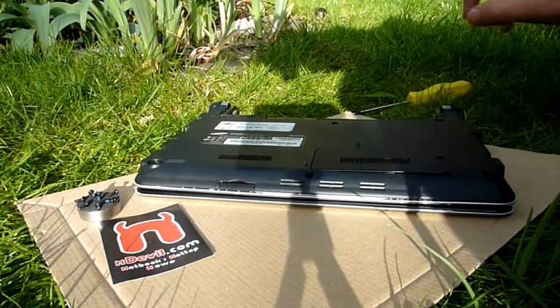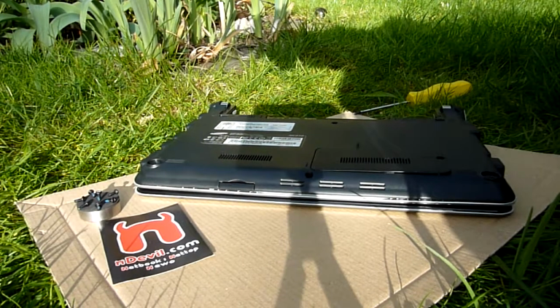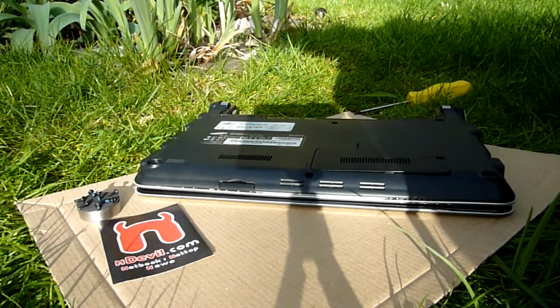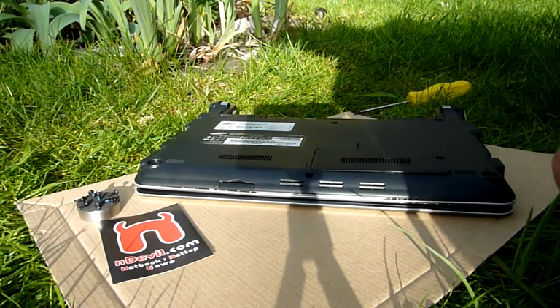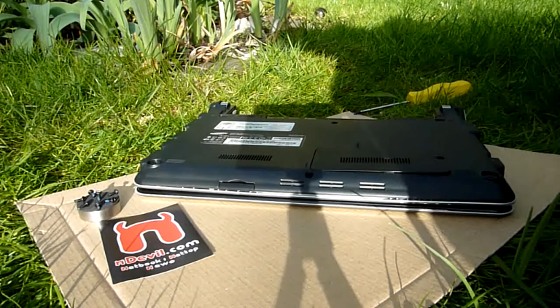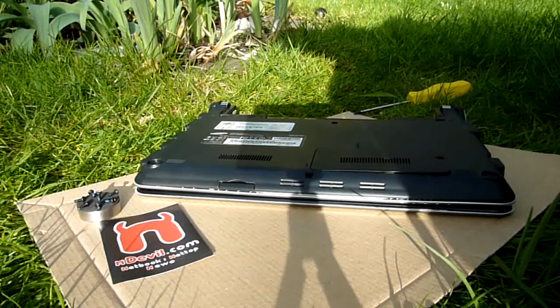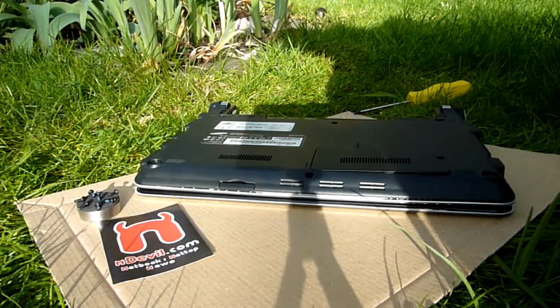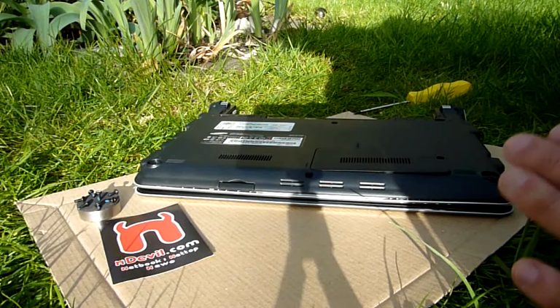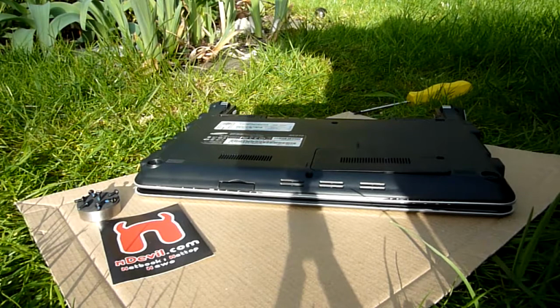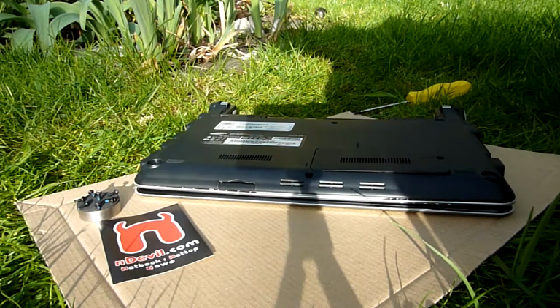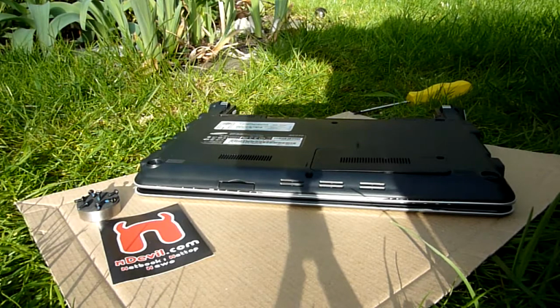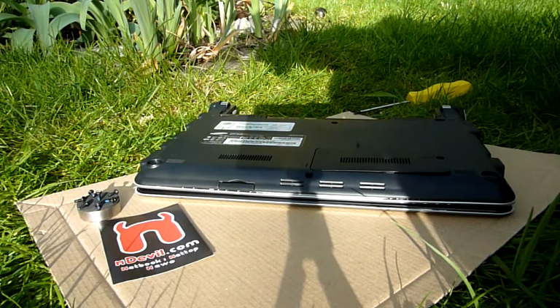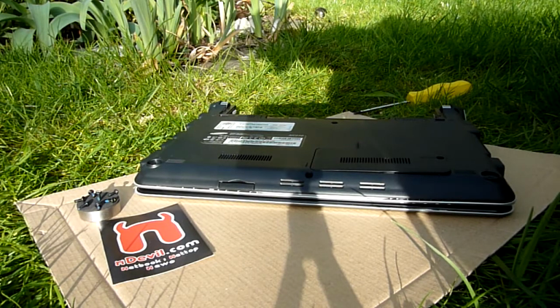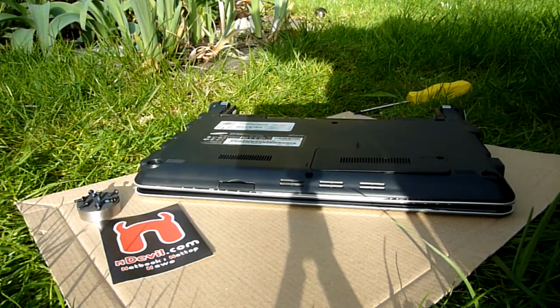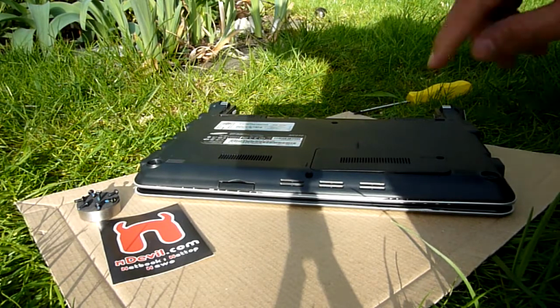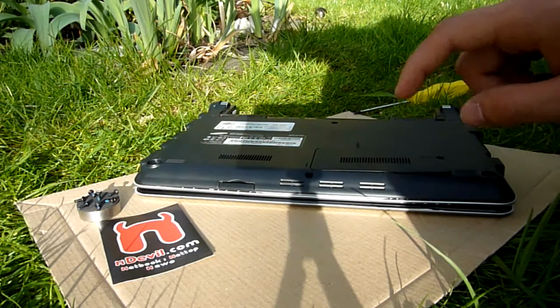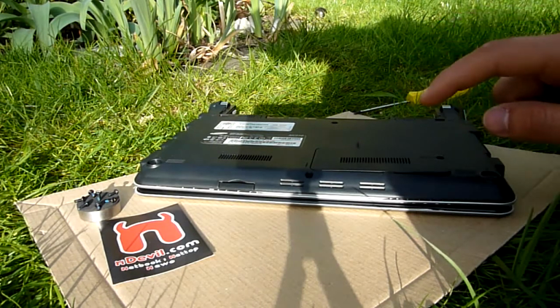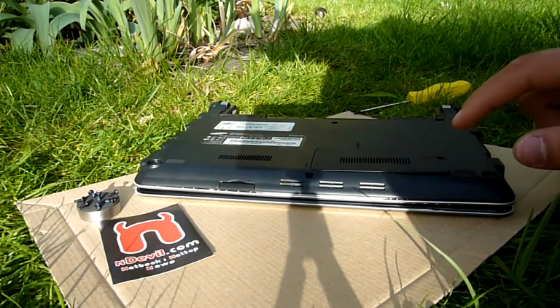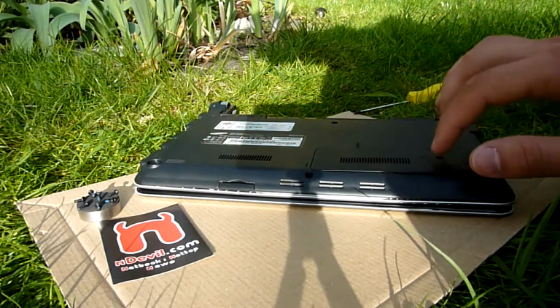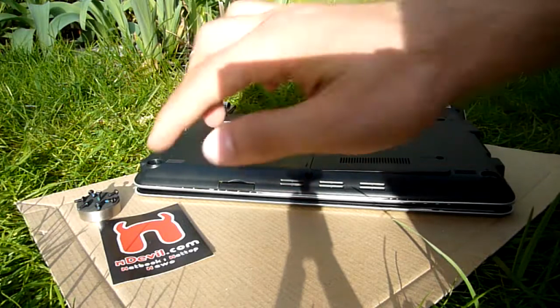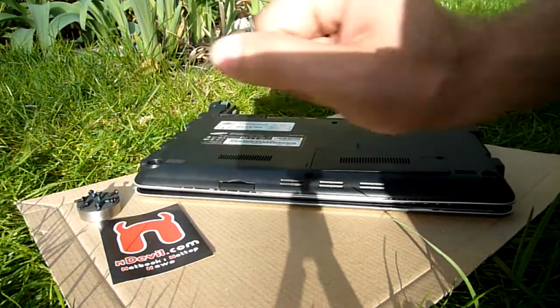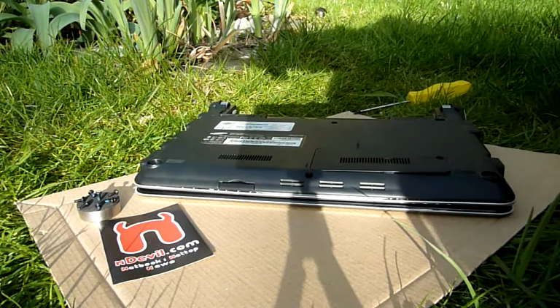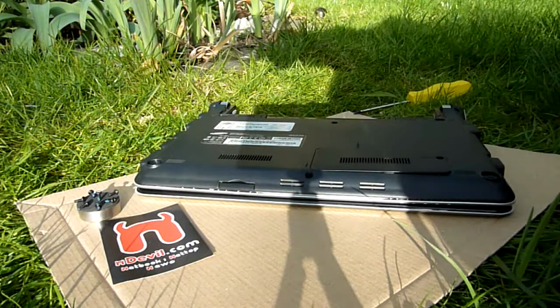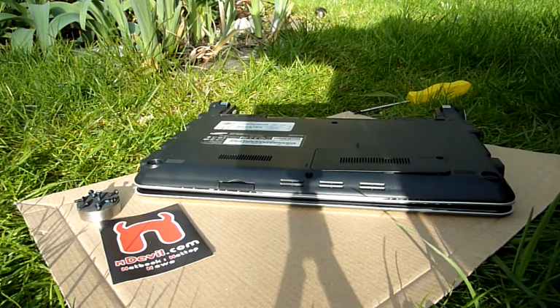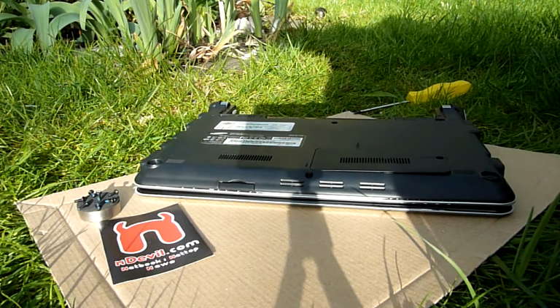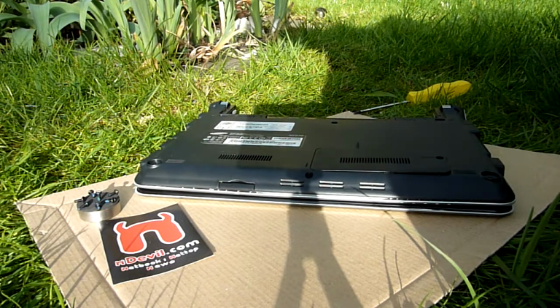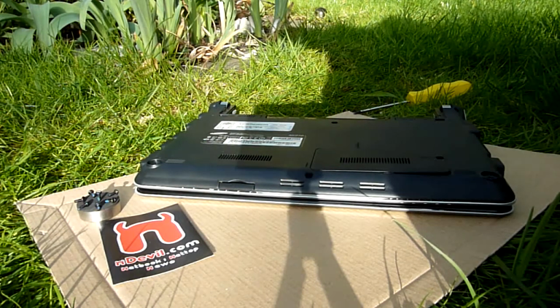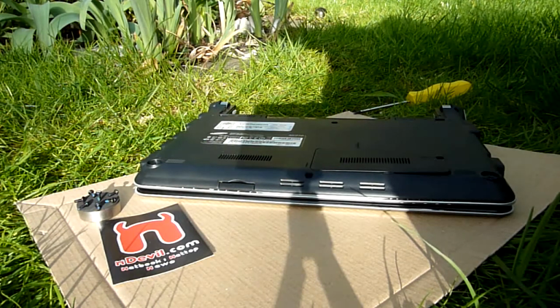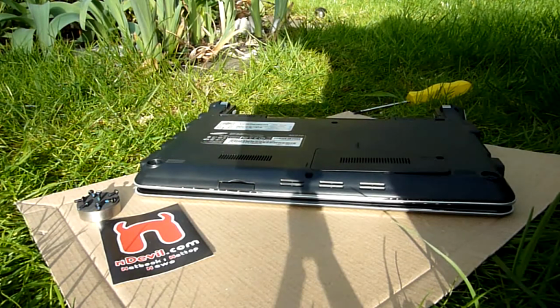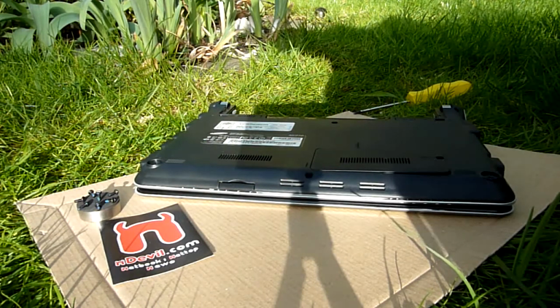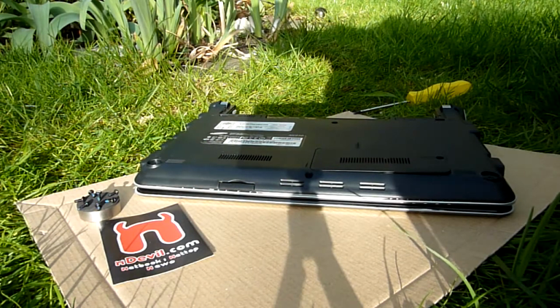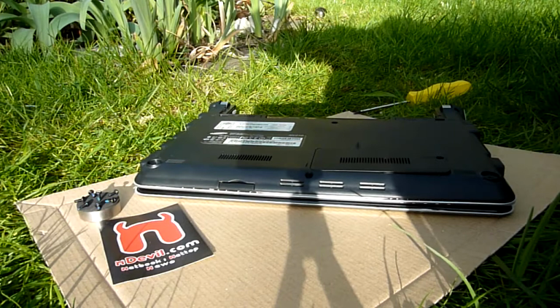We are outside in my garden right now, and if you only want to upgrade your 1GB RAM to 2GB DDR3 RAM, you only have to take out one screw. All the six others are needed if you want to upgrade your hard drive to an SSD or a bigger hard drive.